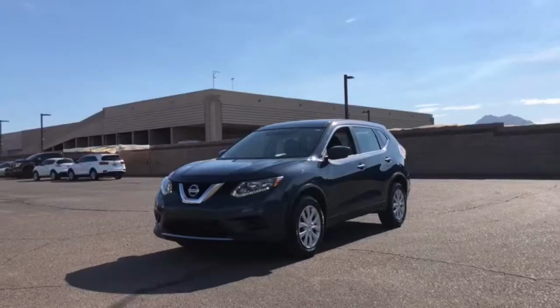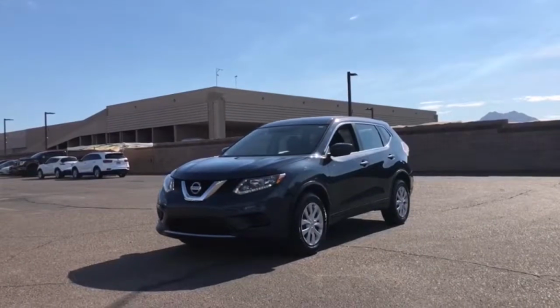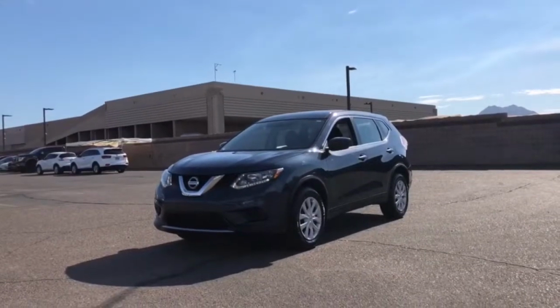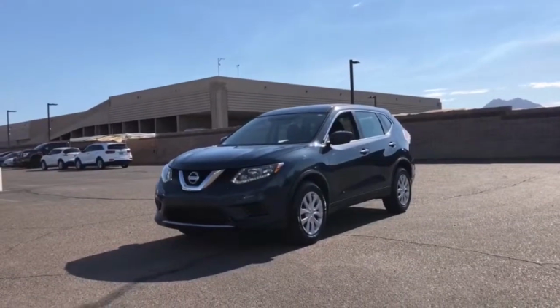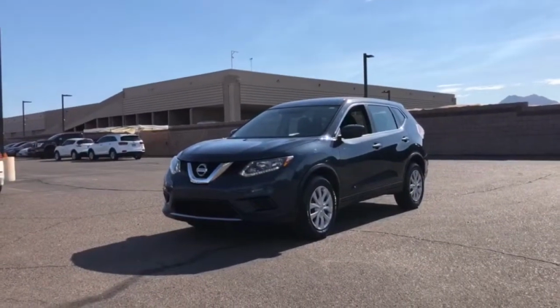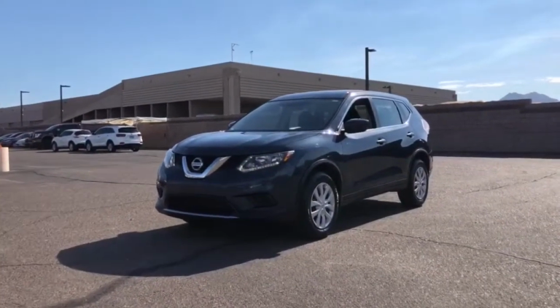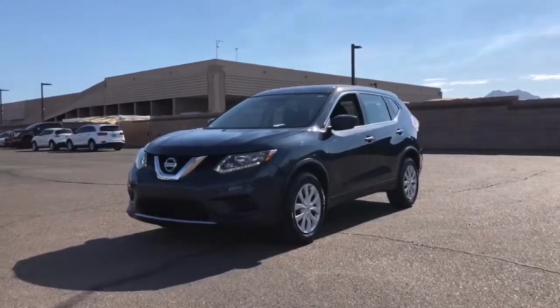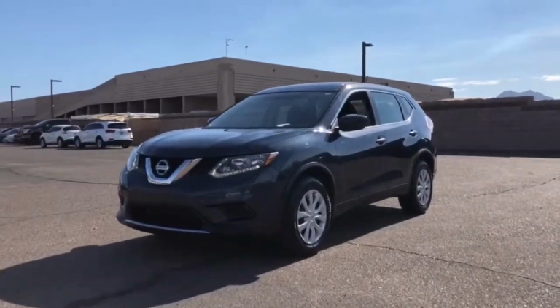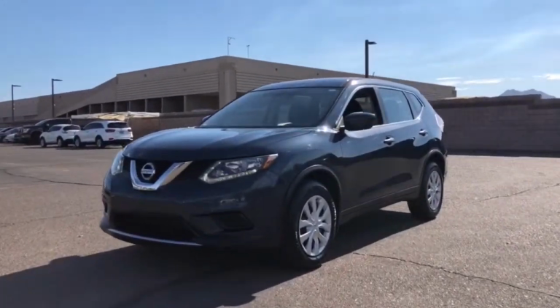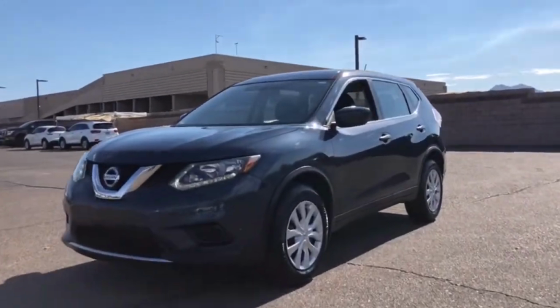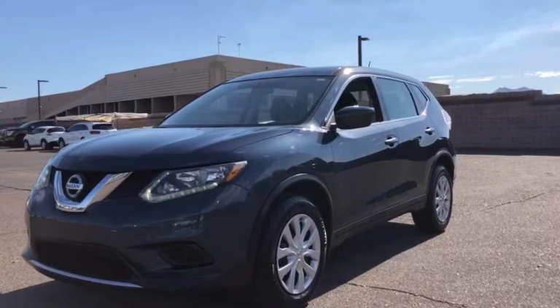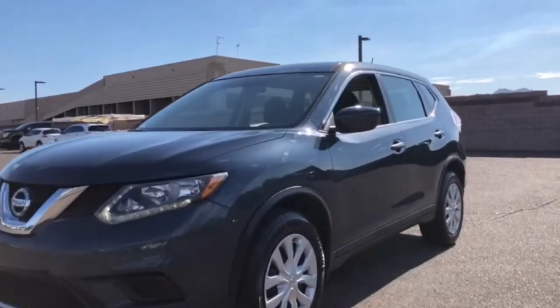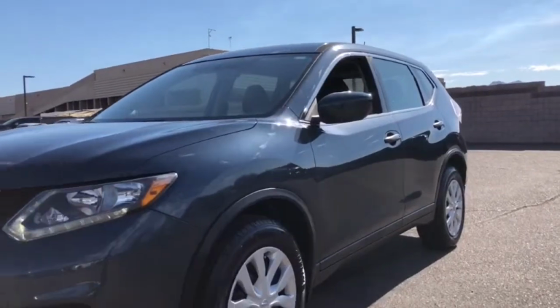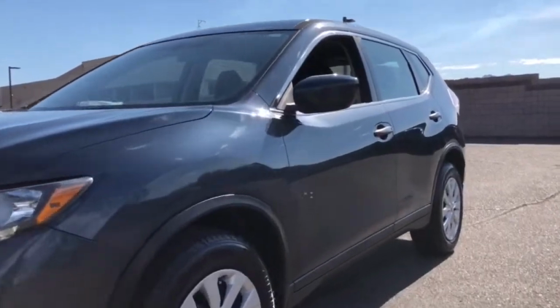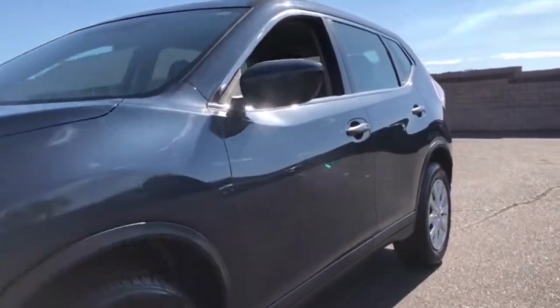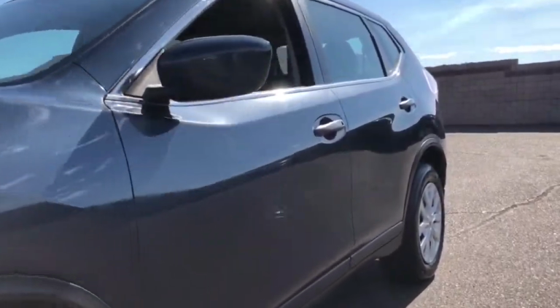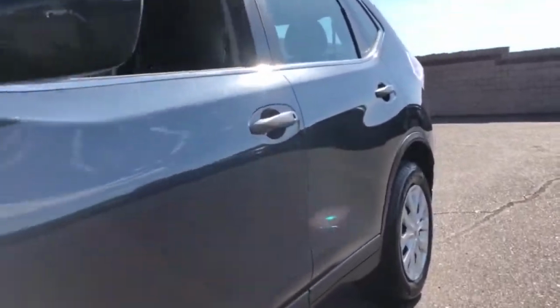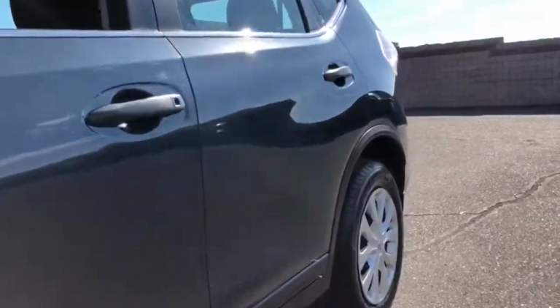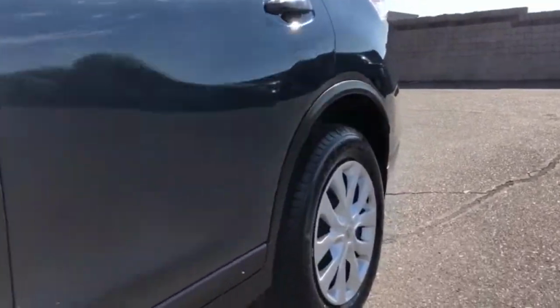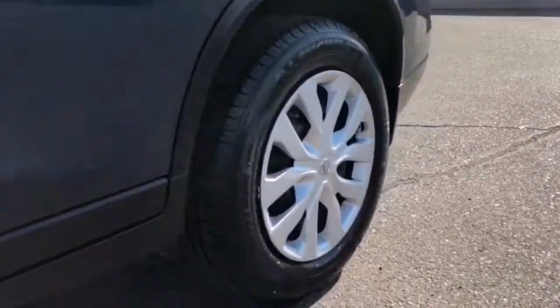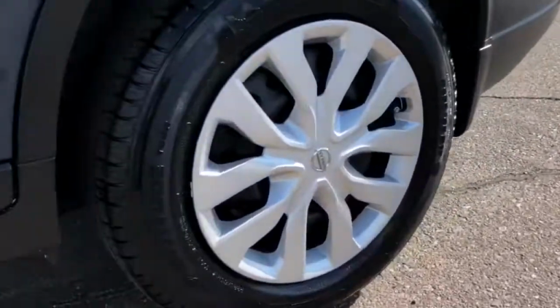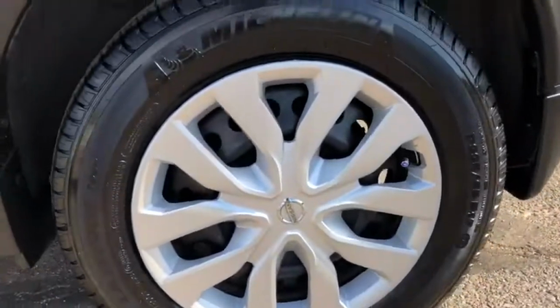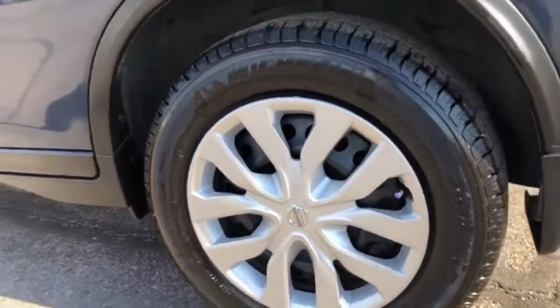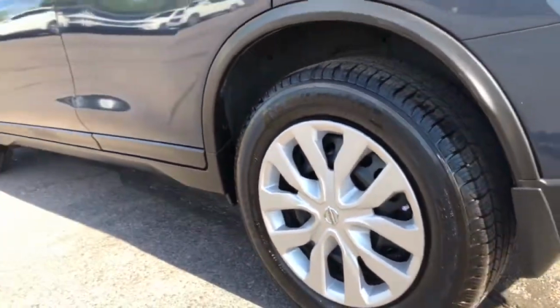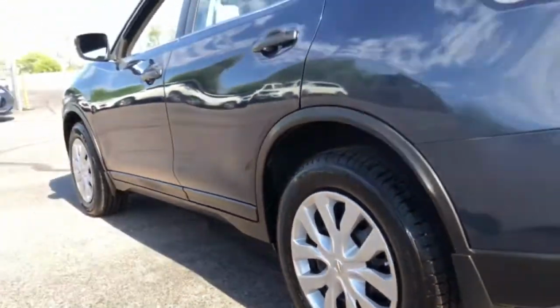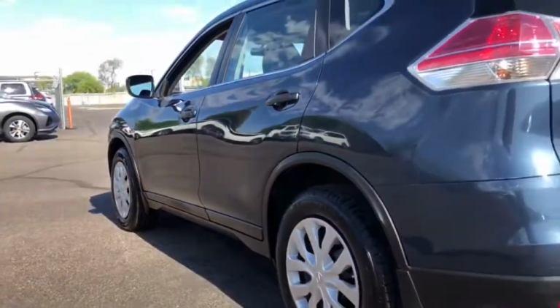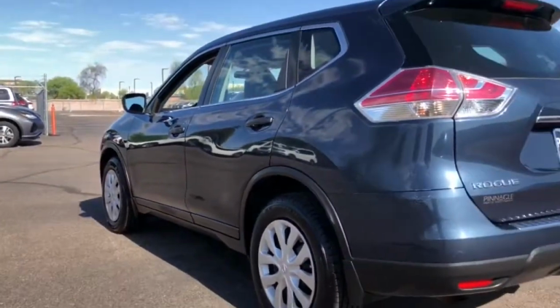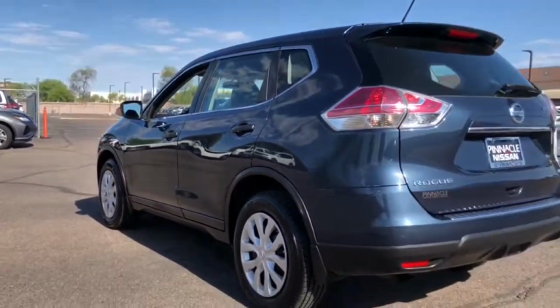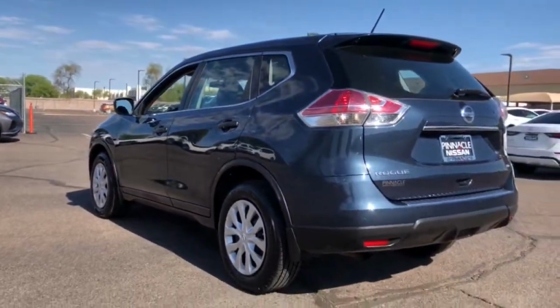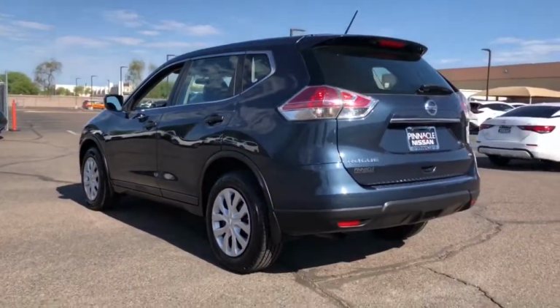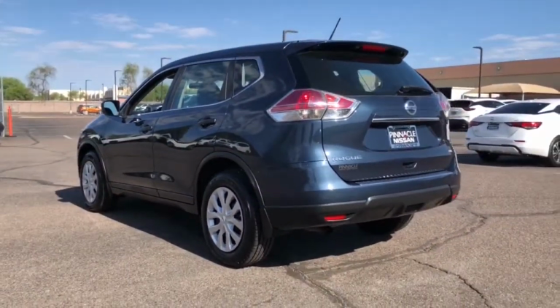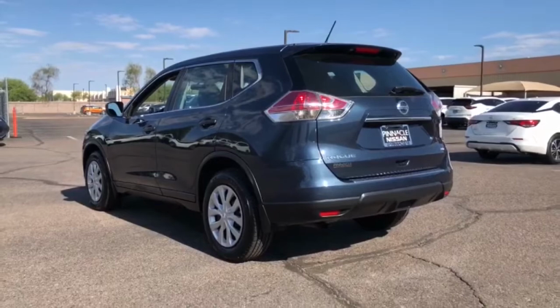Your next car could be the 2016 Nissan Rogue. With less than 100,000 miles on the odometer, this vehicle stands out from the rest. Style, security, and efficiency blend beautifully in this Nissan Rogue.